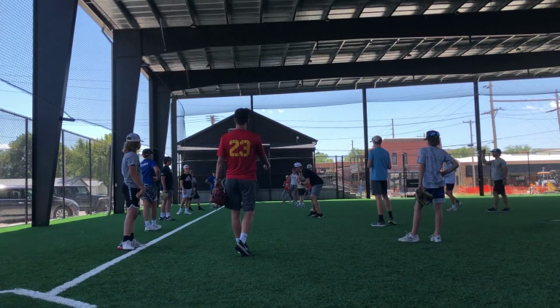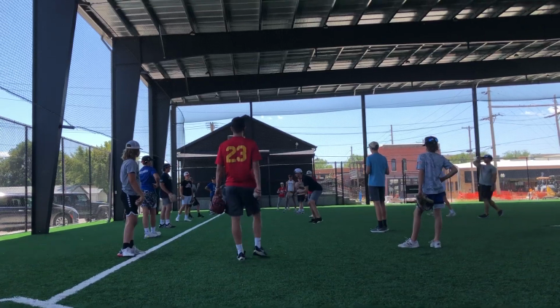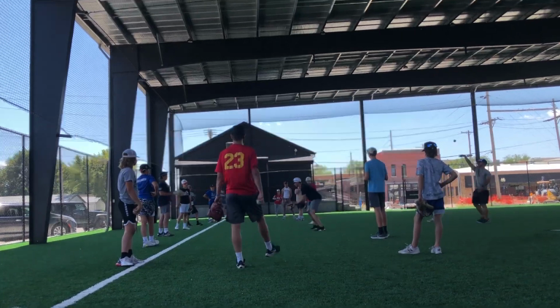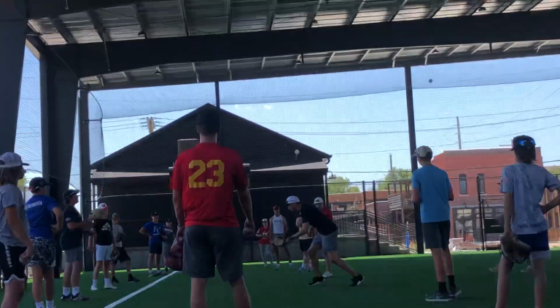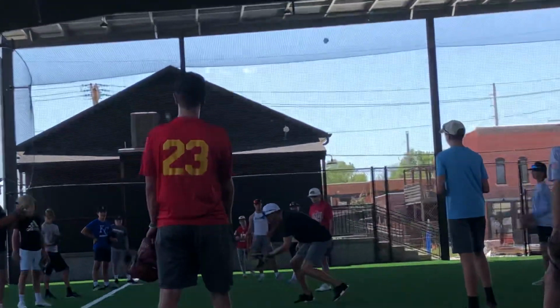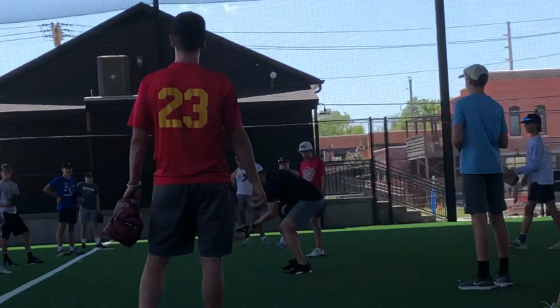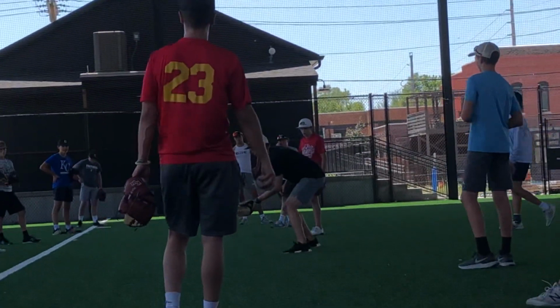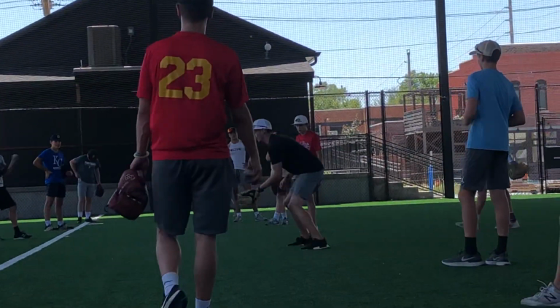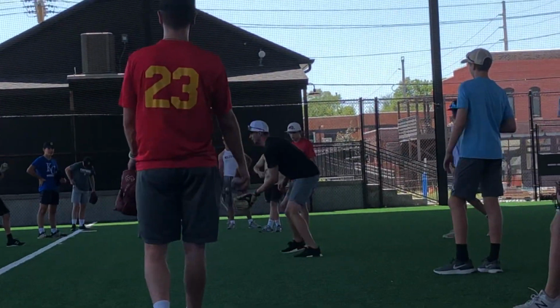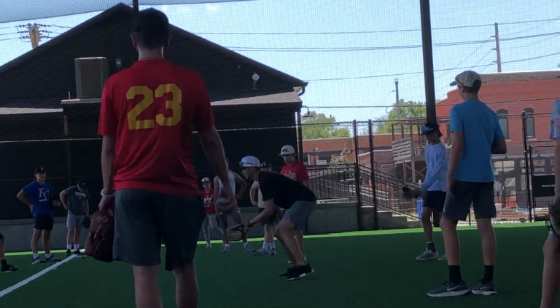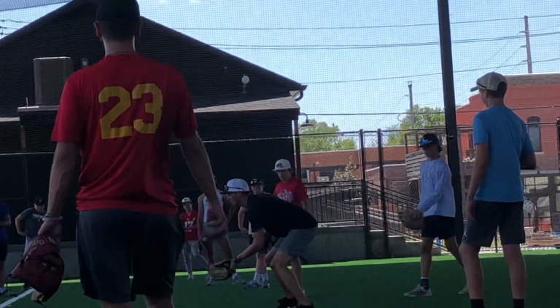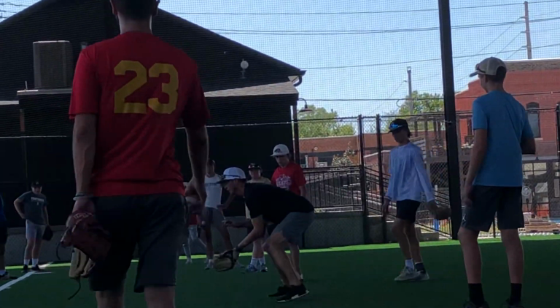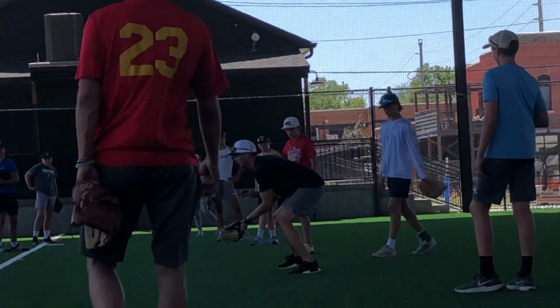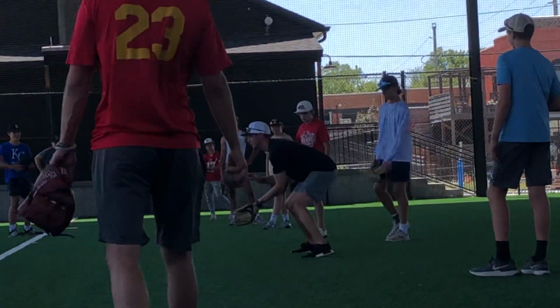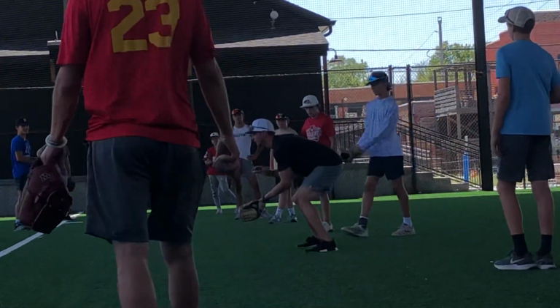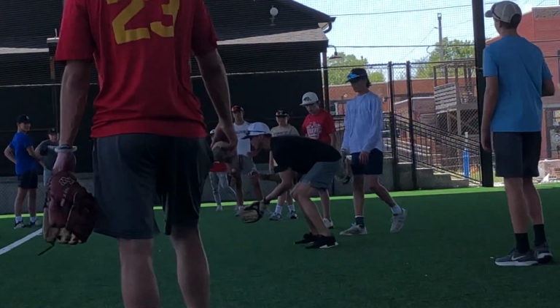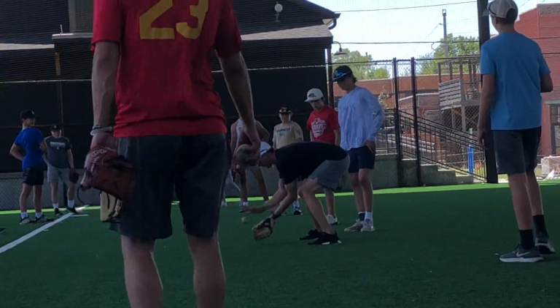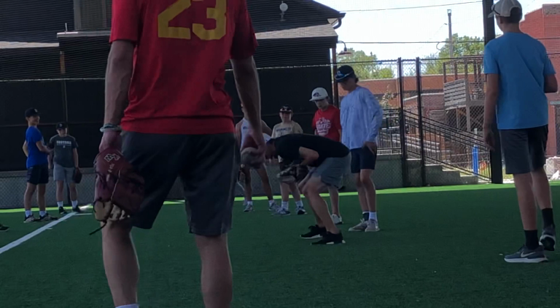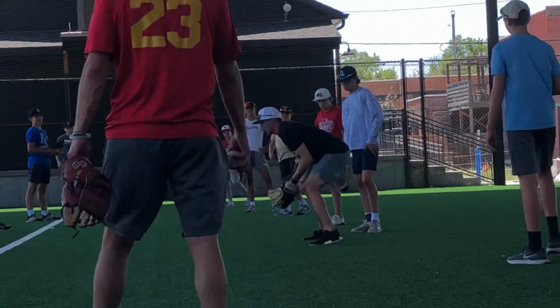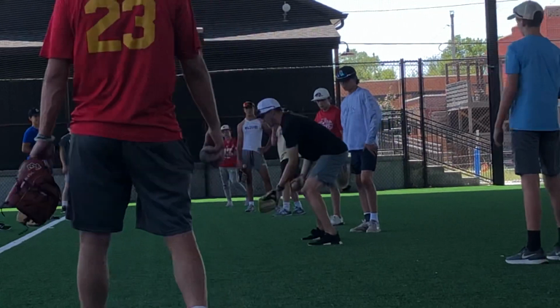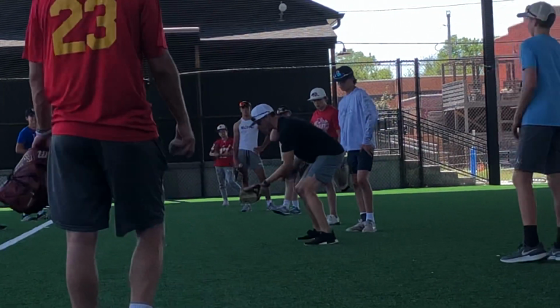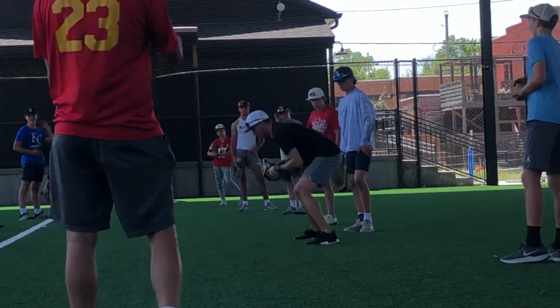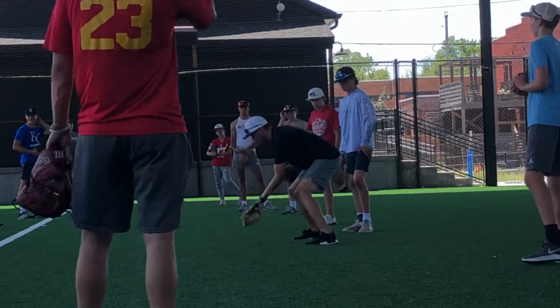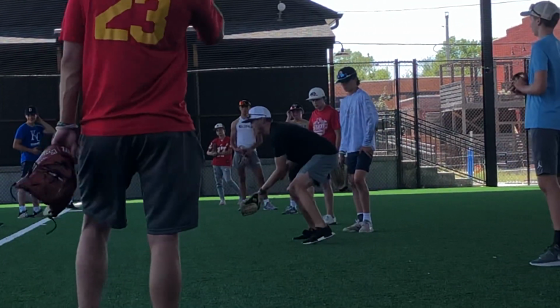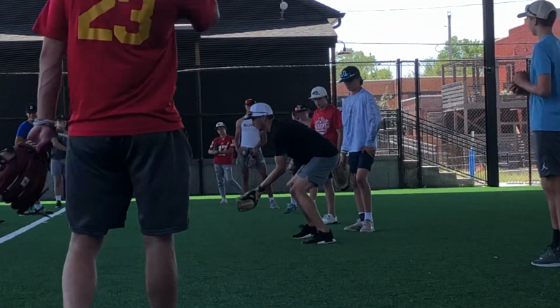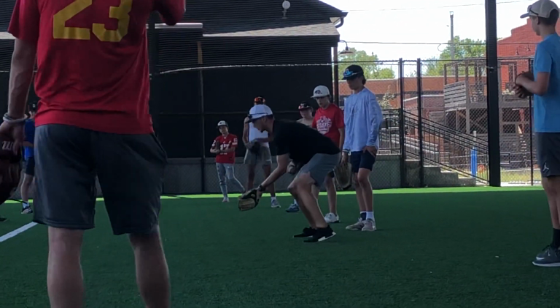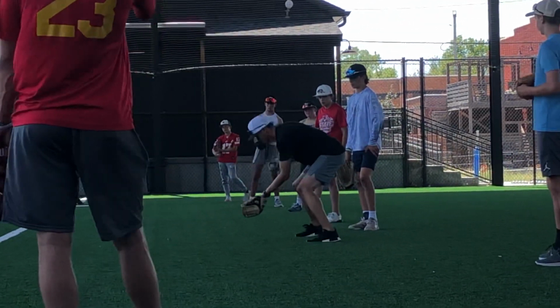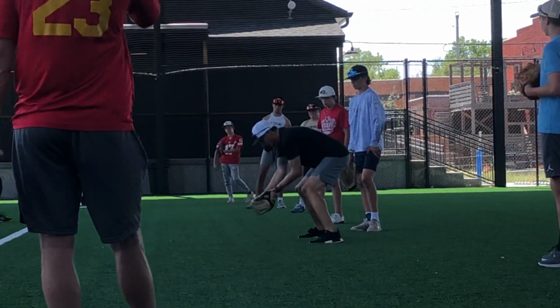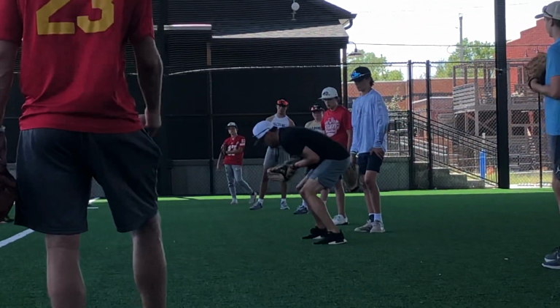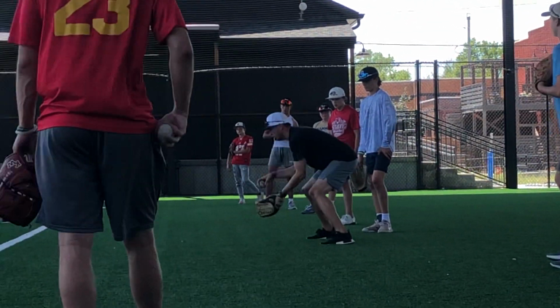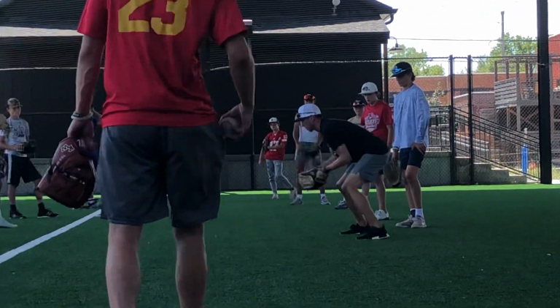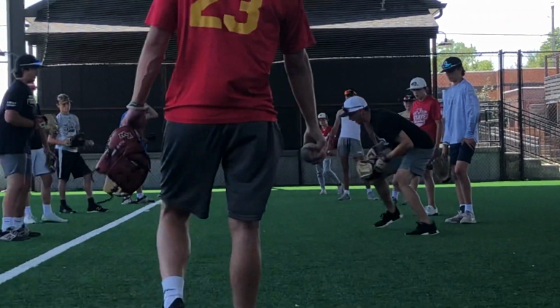So anything we do, we should be showing our glove here. Feet here, and we're just riding through our body. Showing that glove the whole time, and then we're just working right through our body.